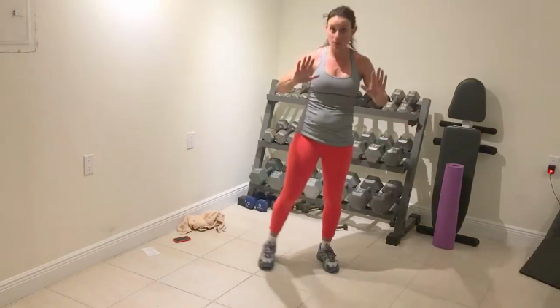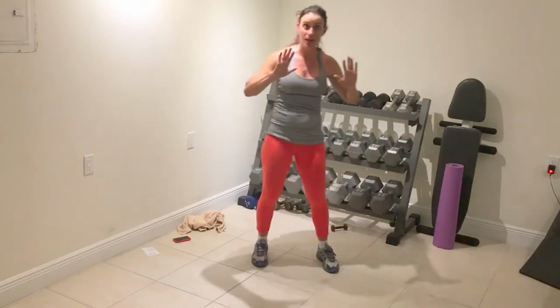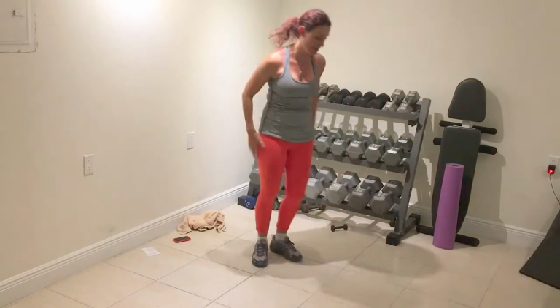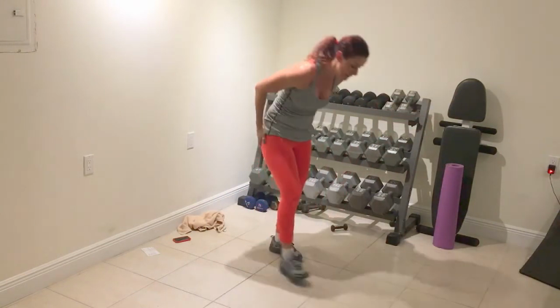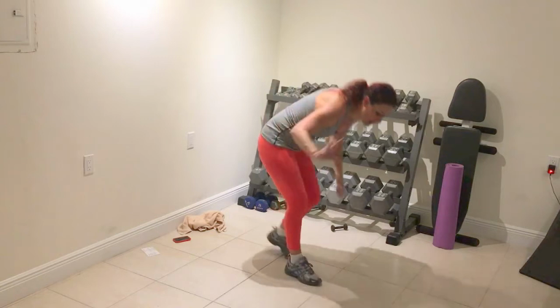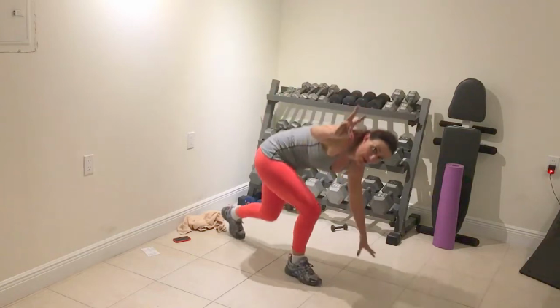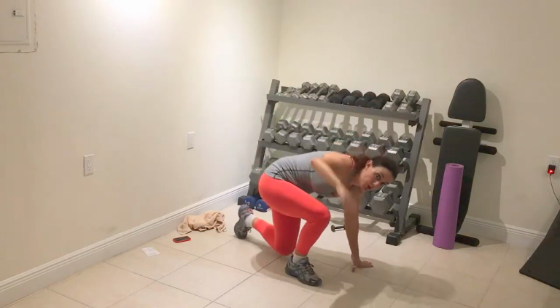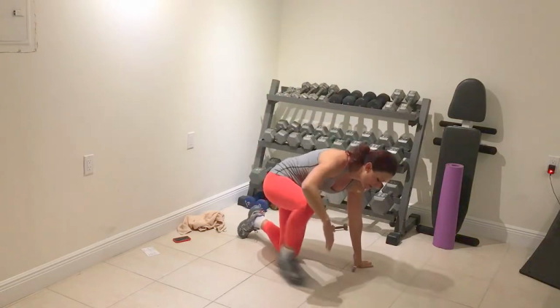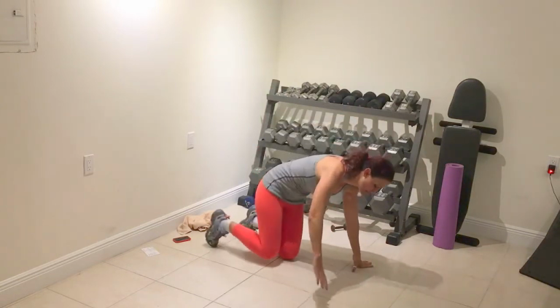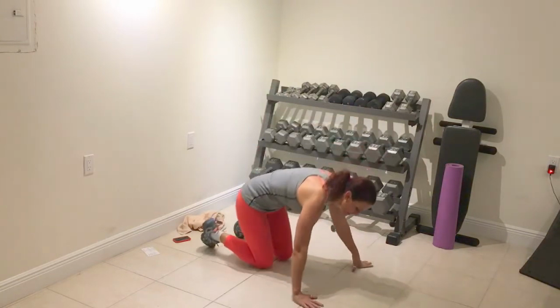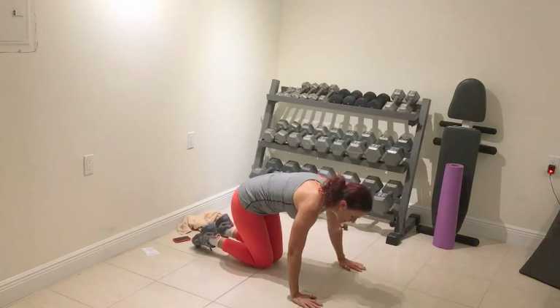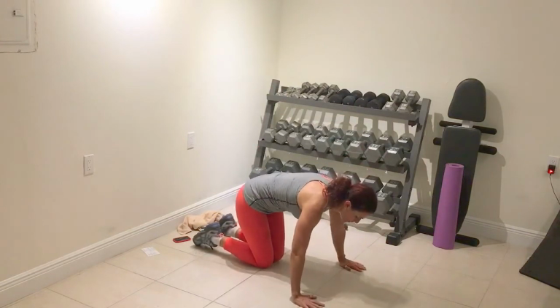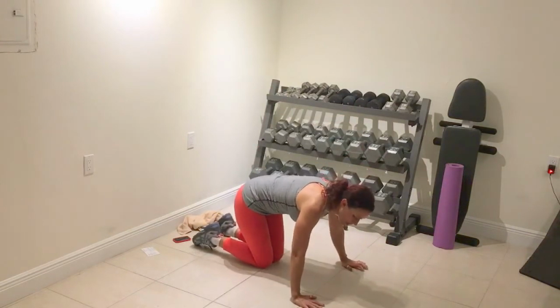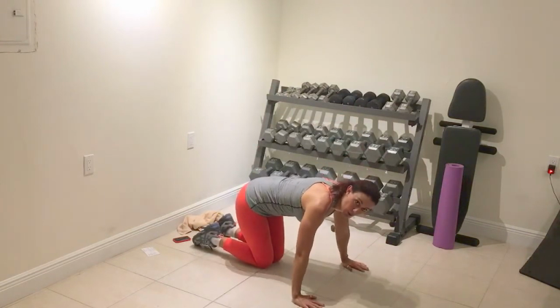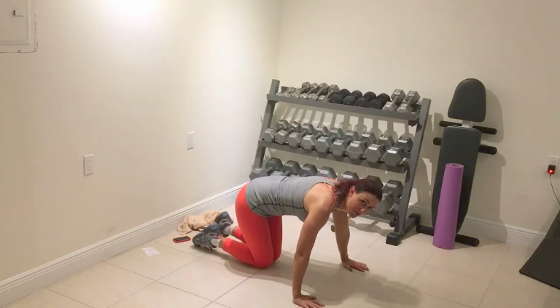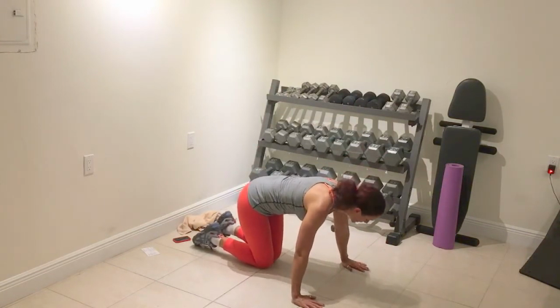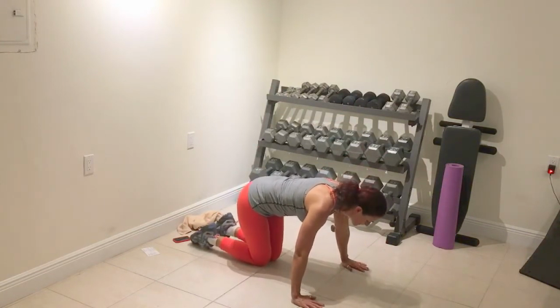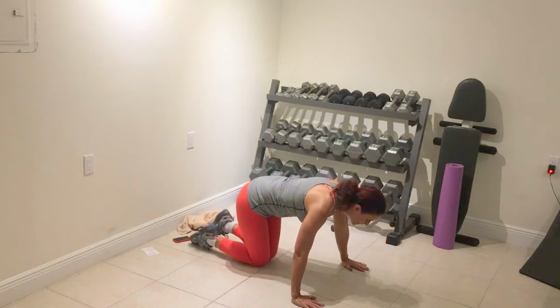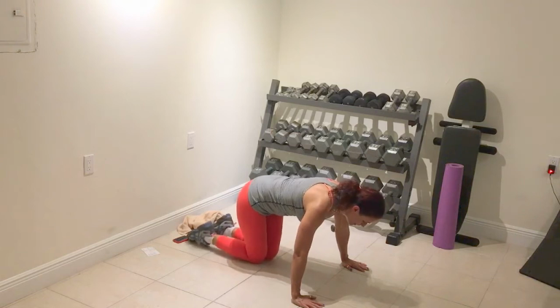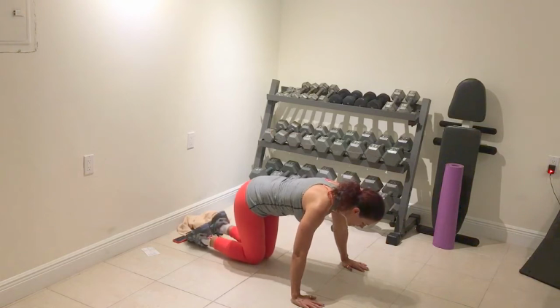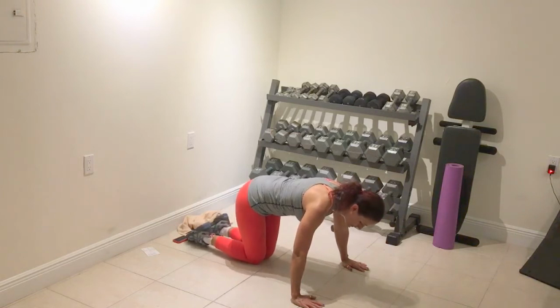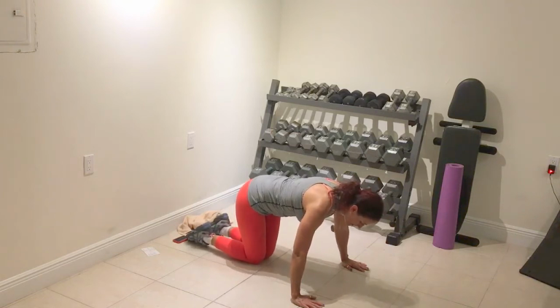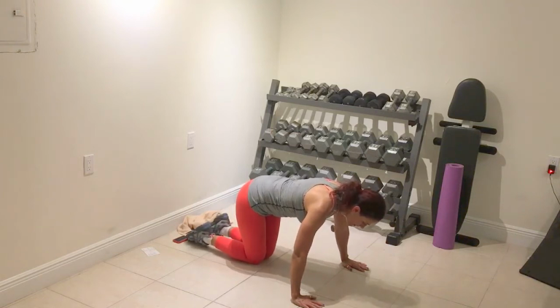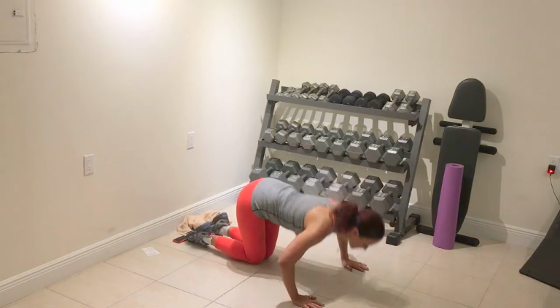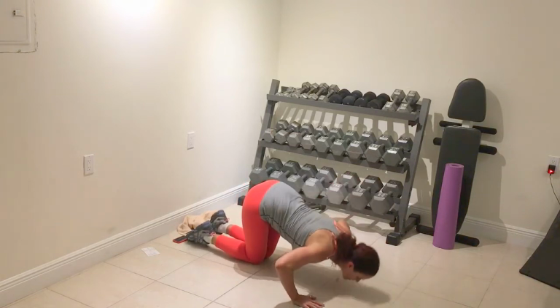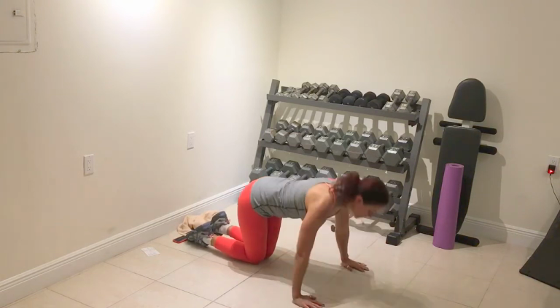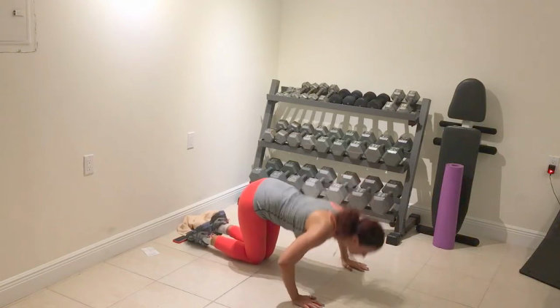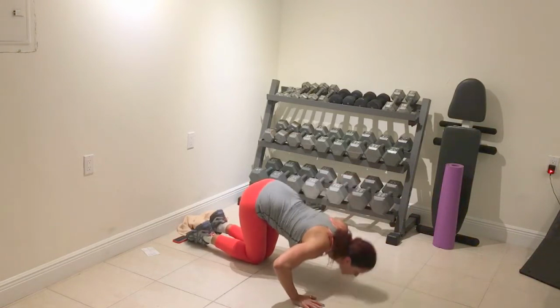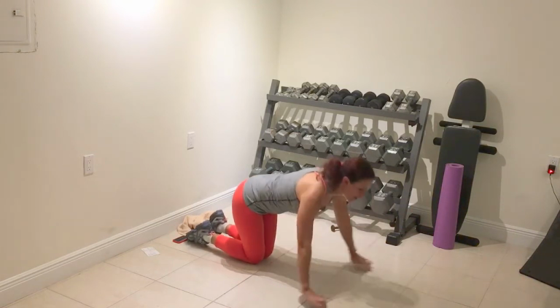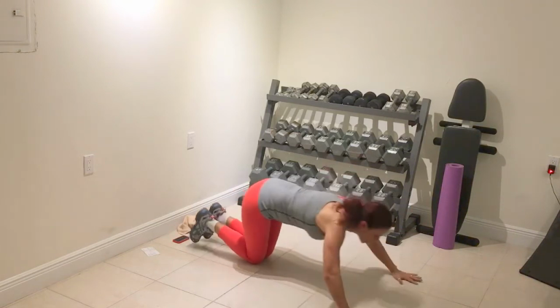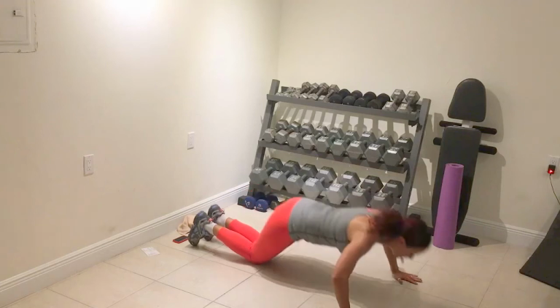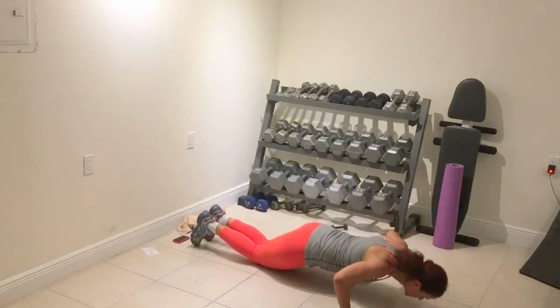Push-ups. I'll round through three options — just so you remember, work where you're comfortable. Prepare. Option one, all the way low. Two.